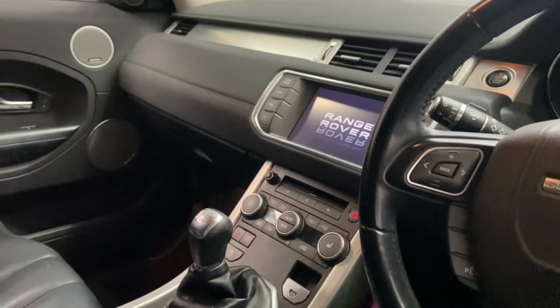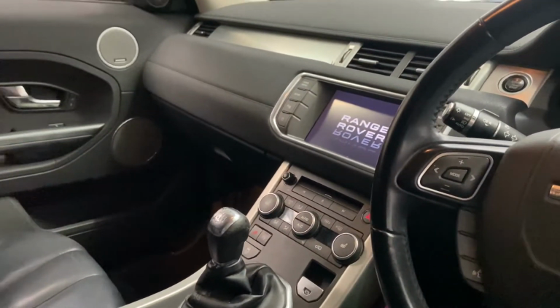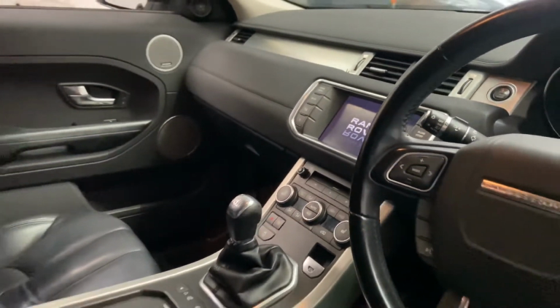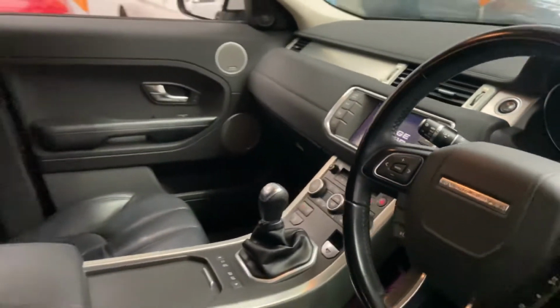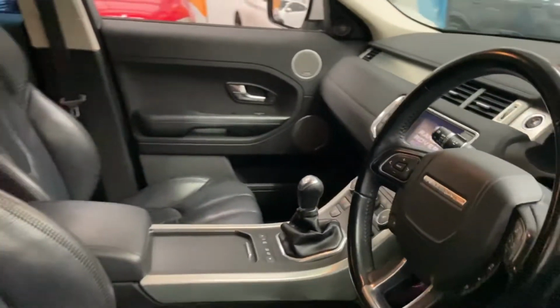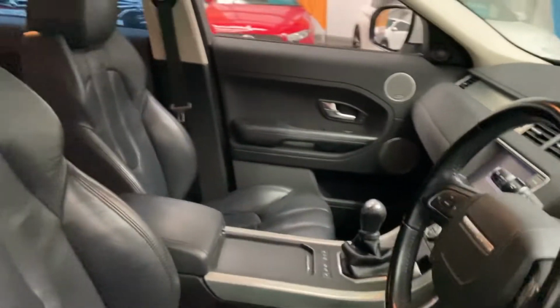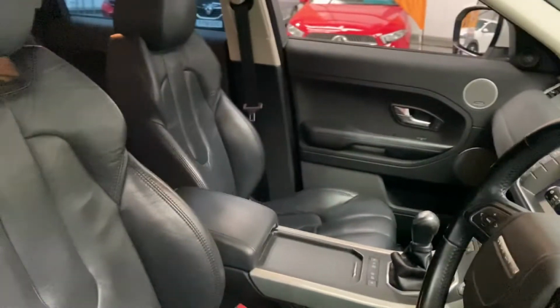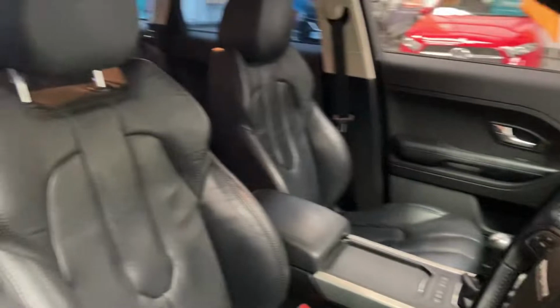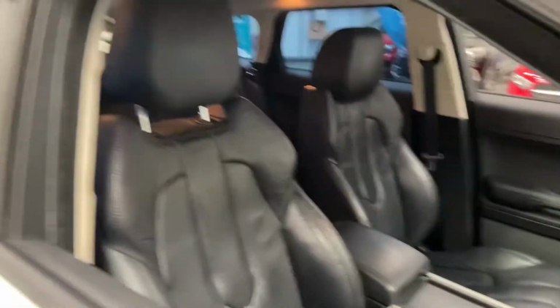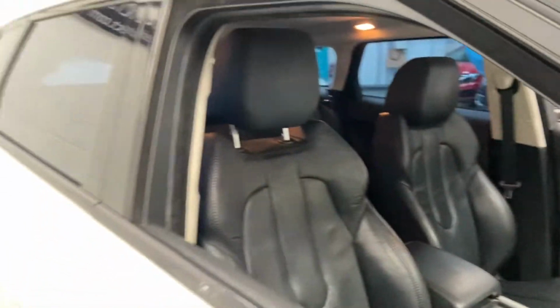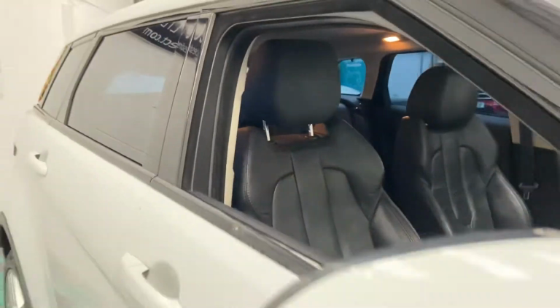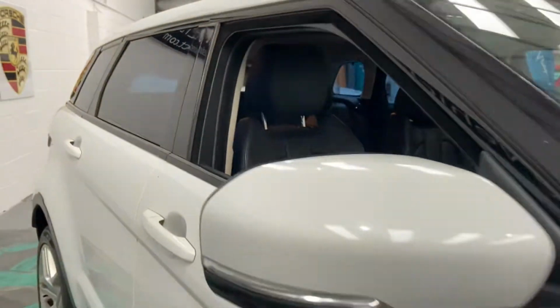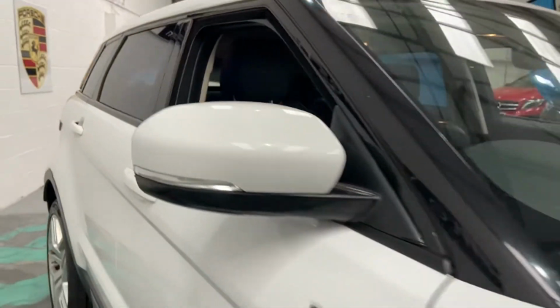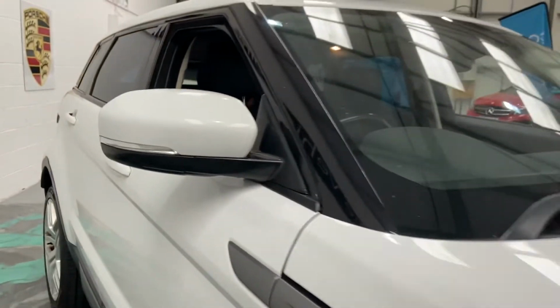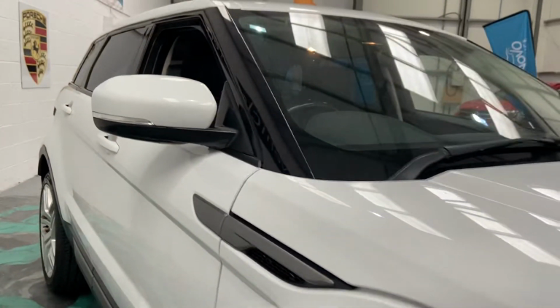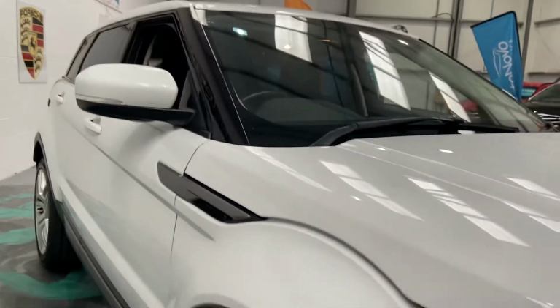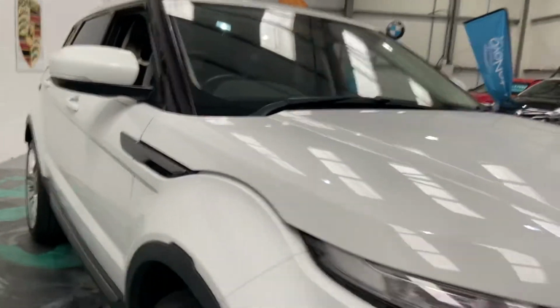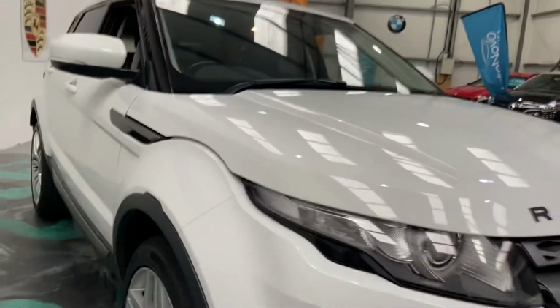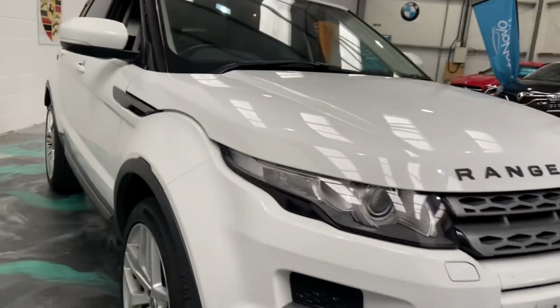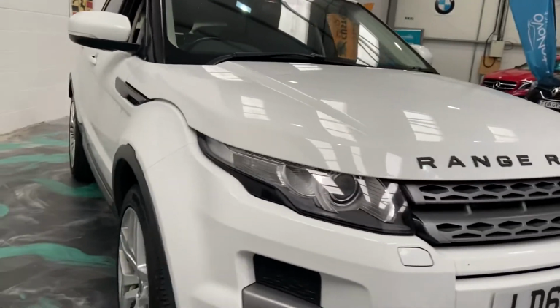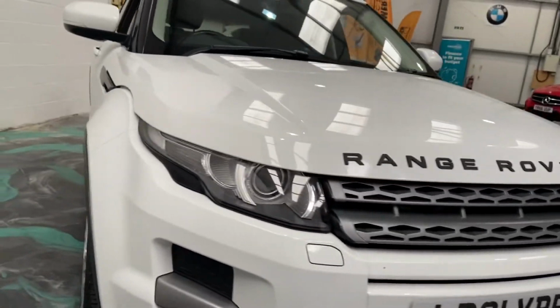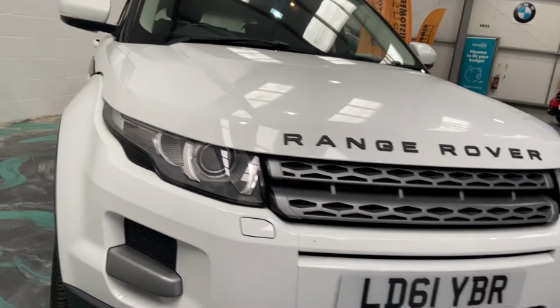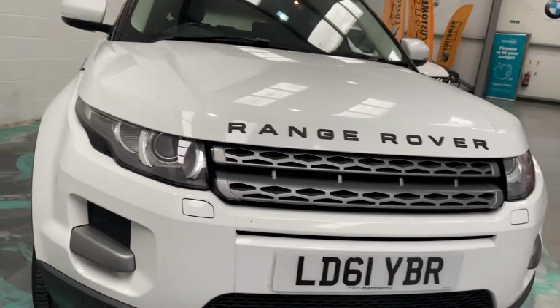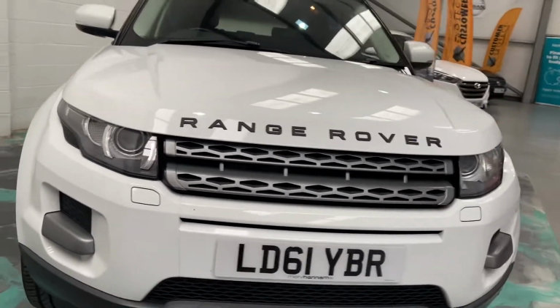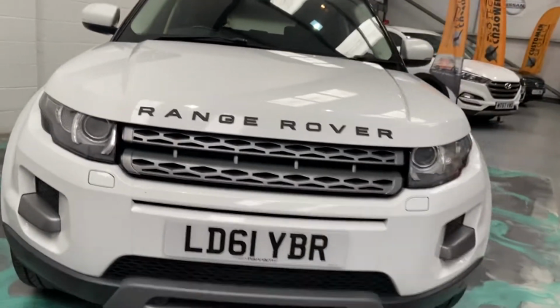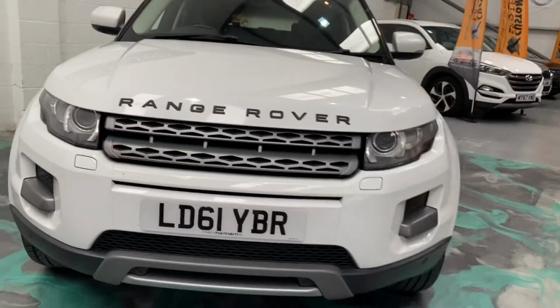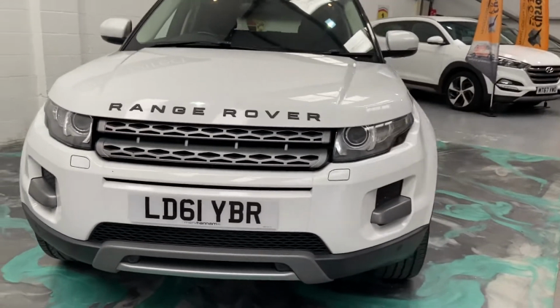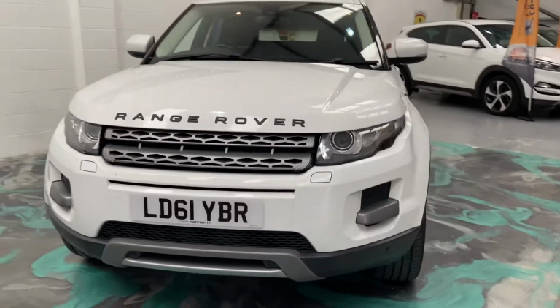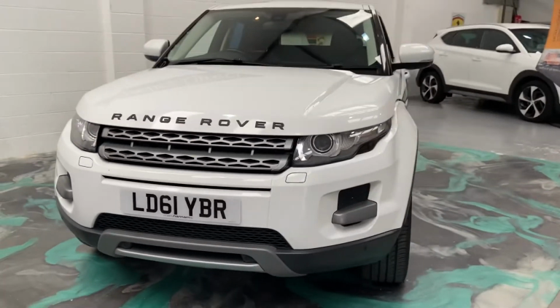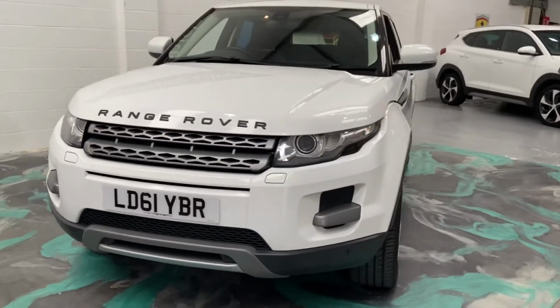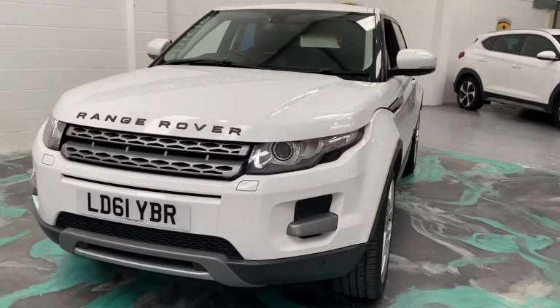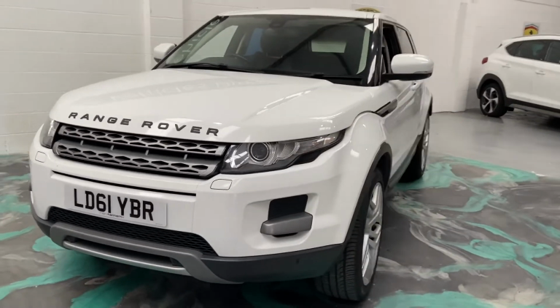Comes with service history as well. Please visit the website for all that information. Now this car will have a new service, new MOT, and you'll get three months essential warranty and 12 months AA roadside assistance.